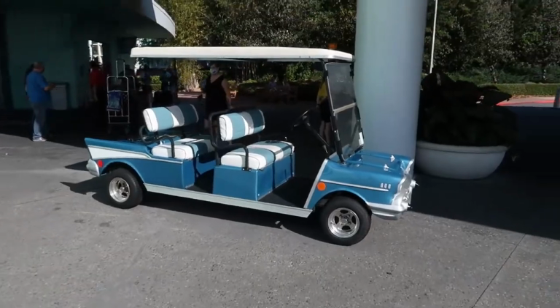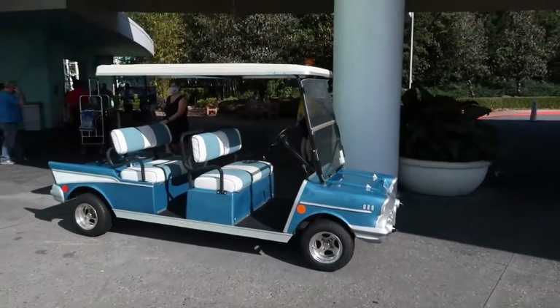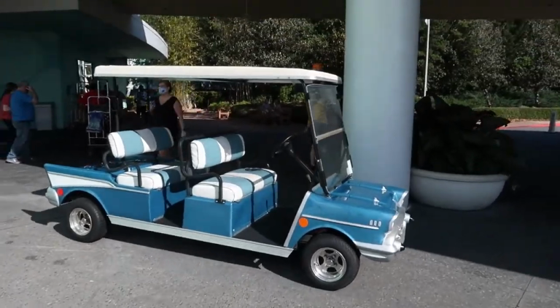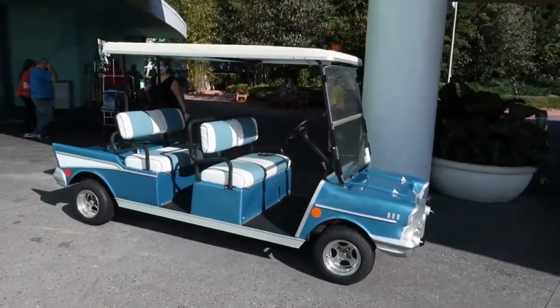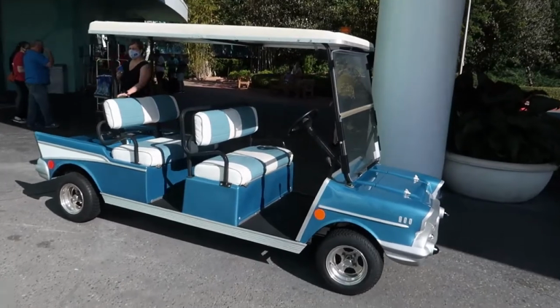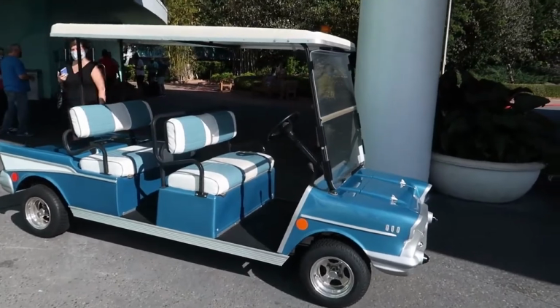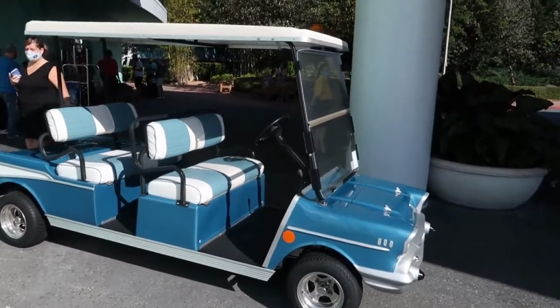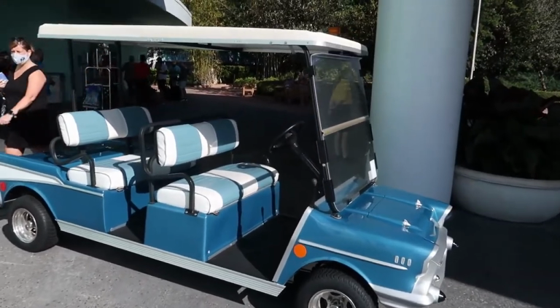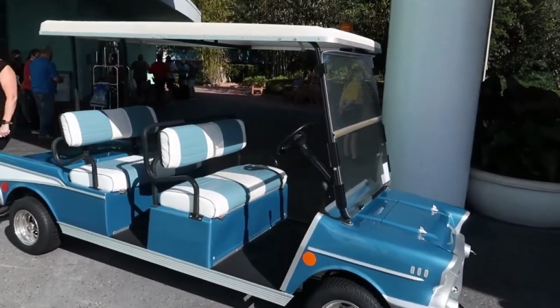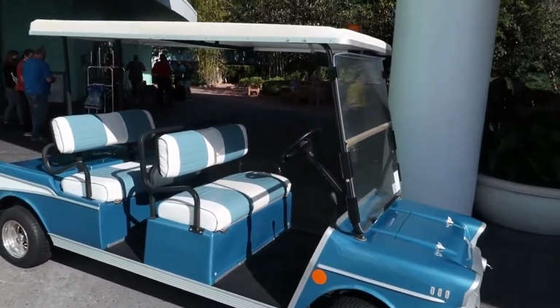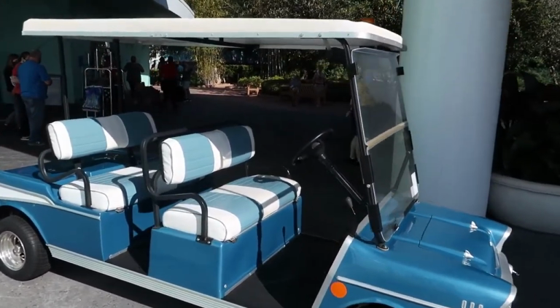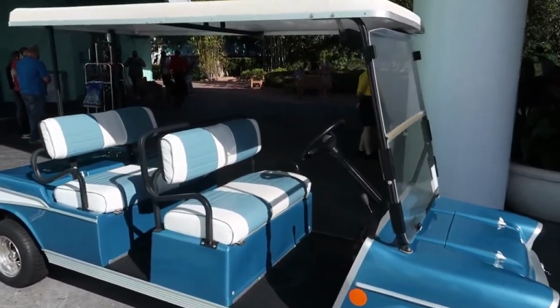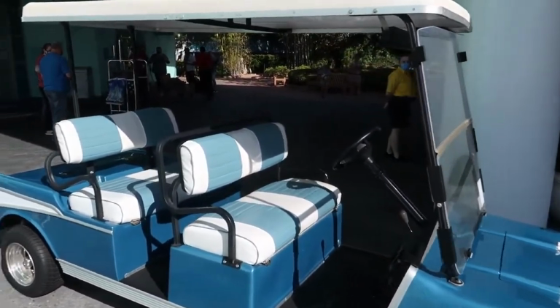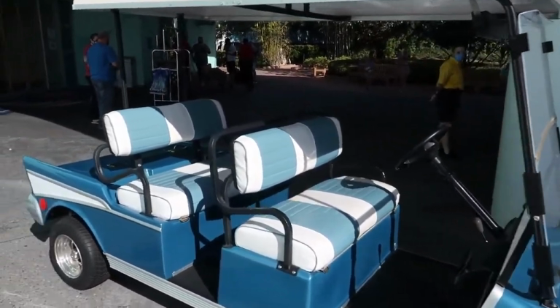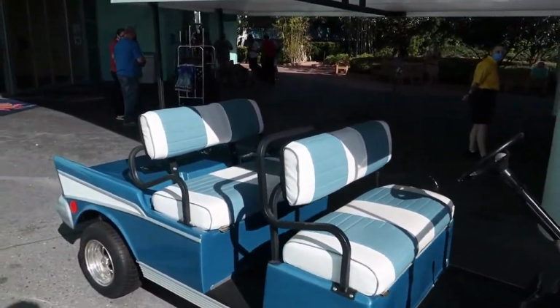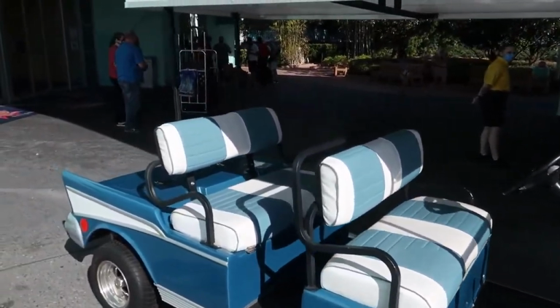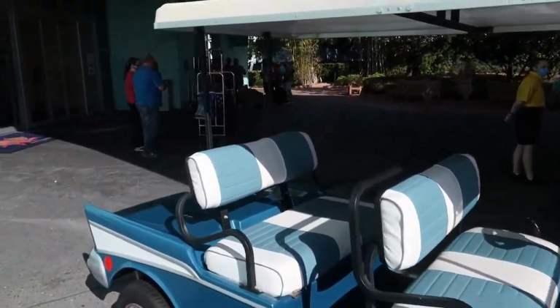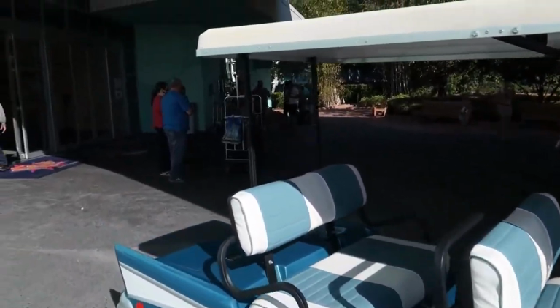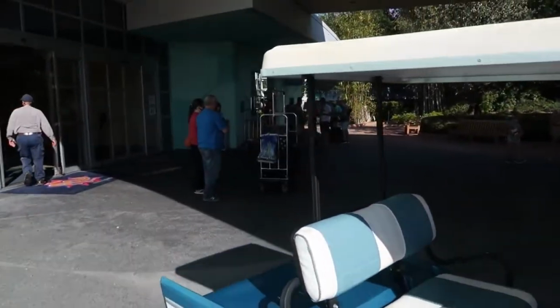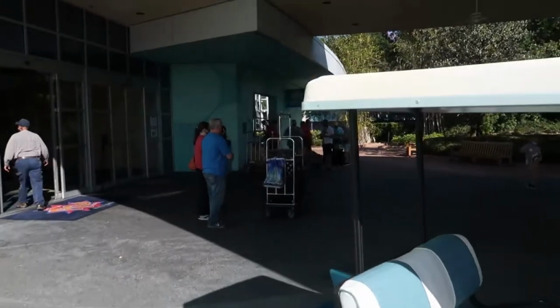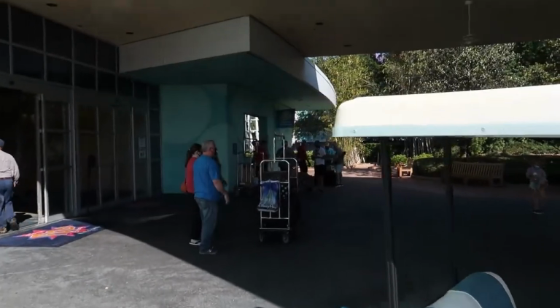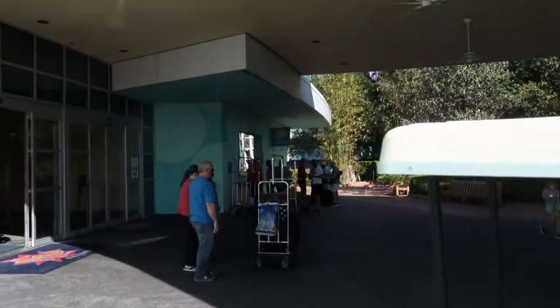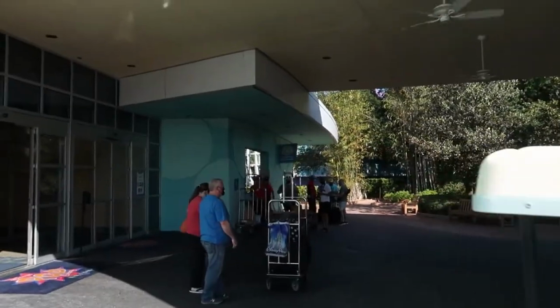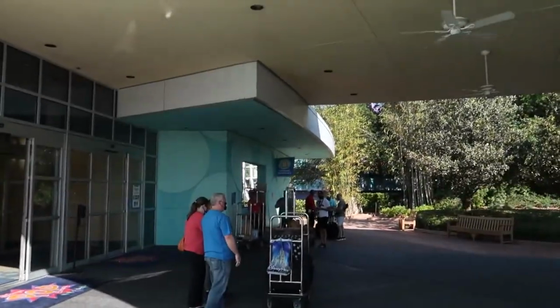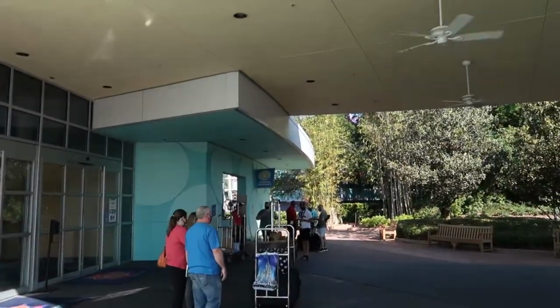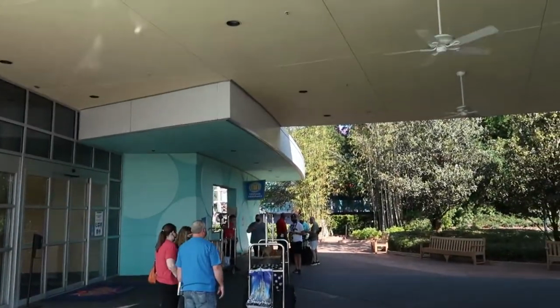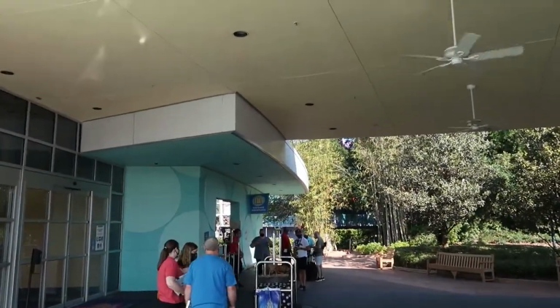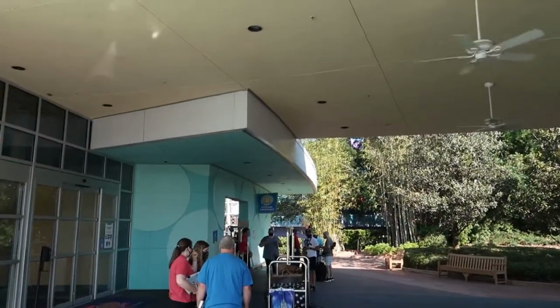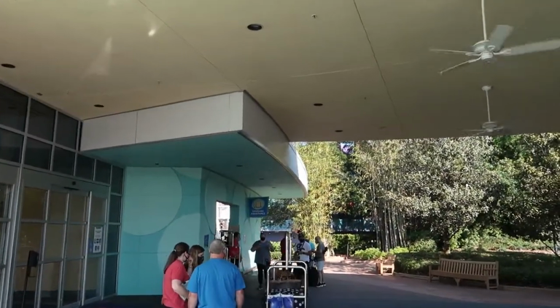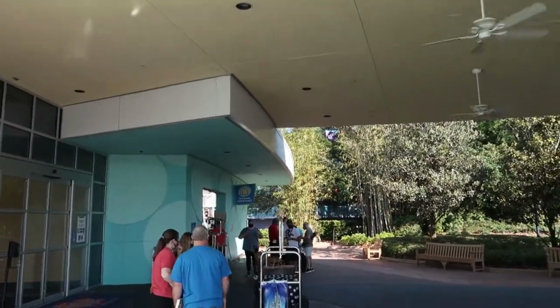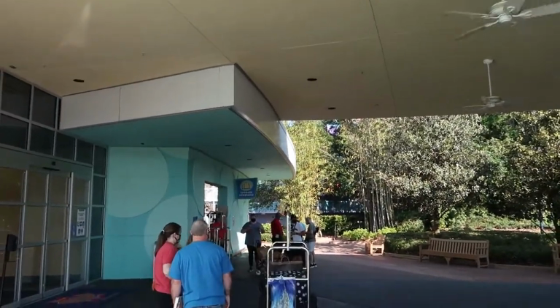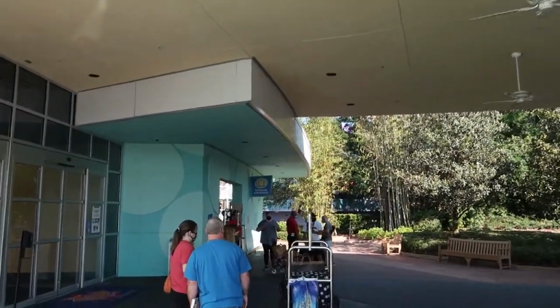There's a cool little cart right here that they used to haul guests around in — that's awesome. And then right to the right of the entrance is Bell services and luggage assistance should you need it.